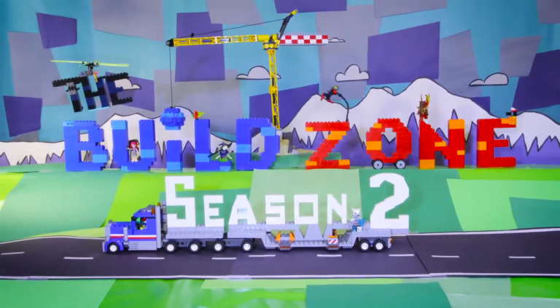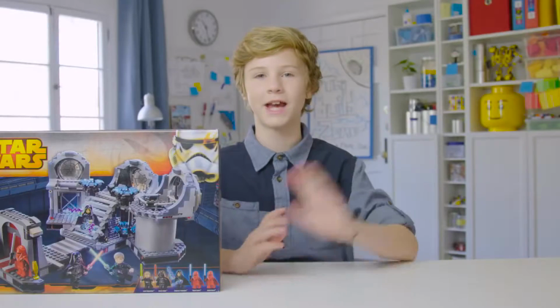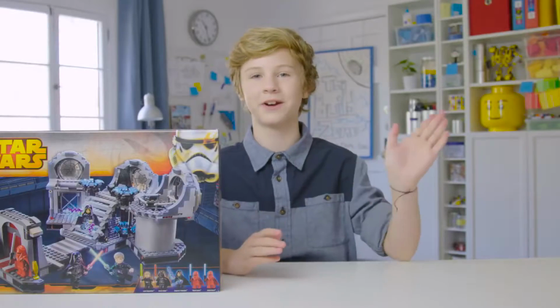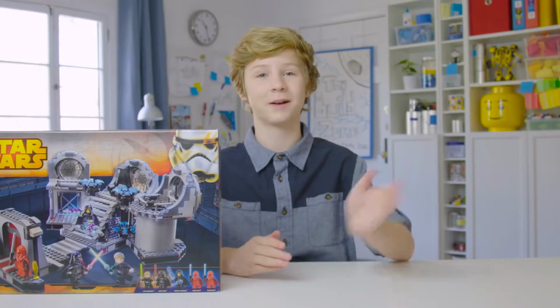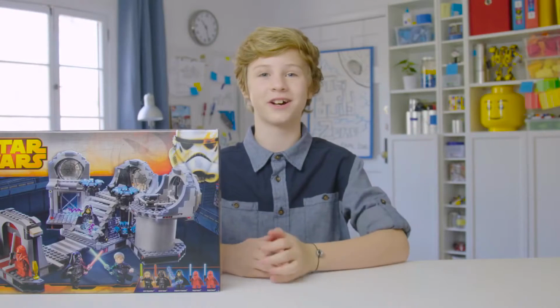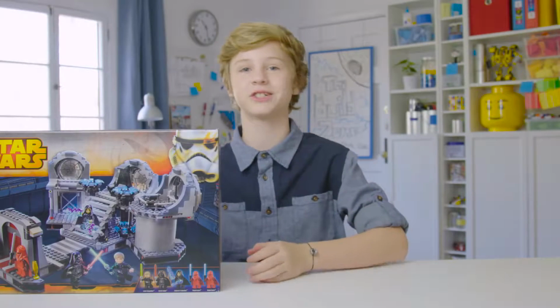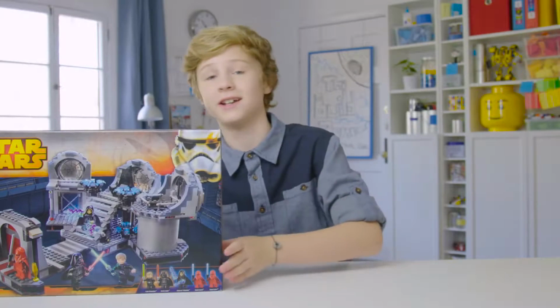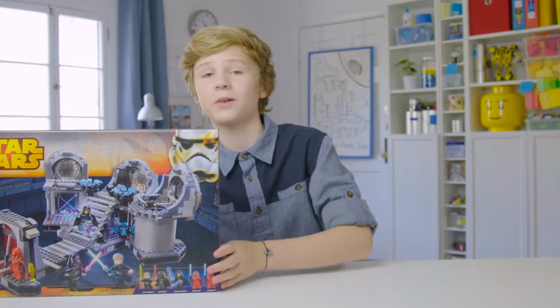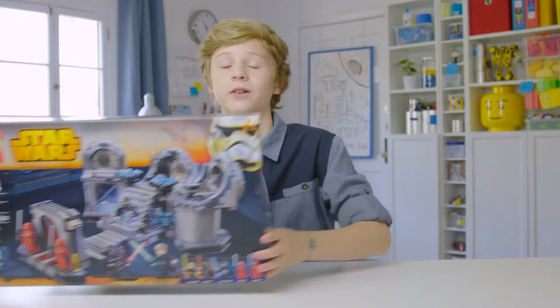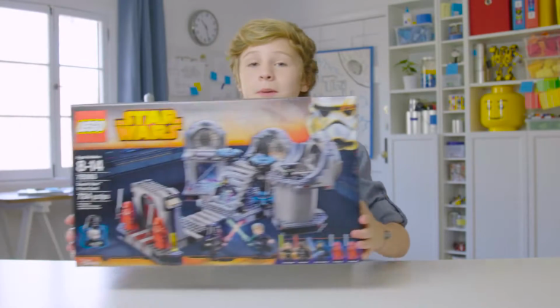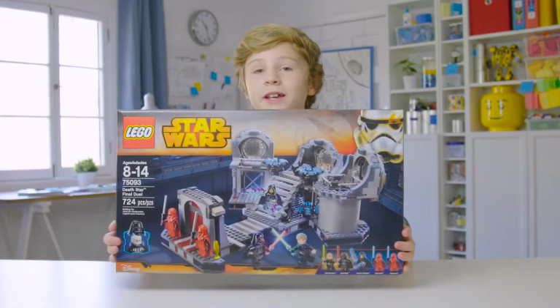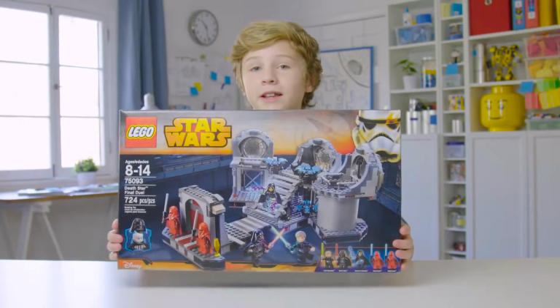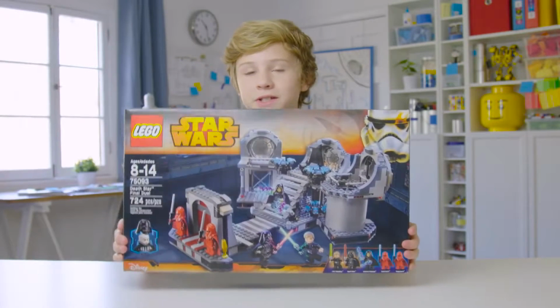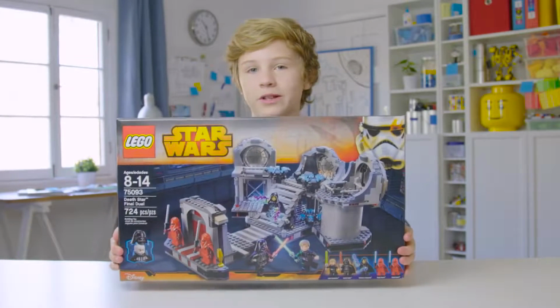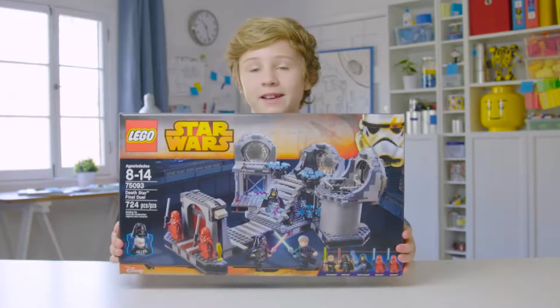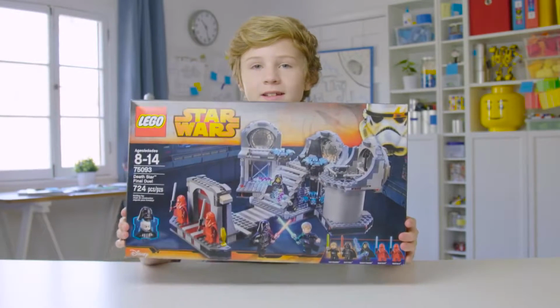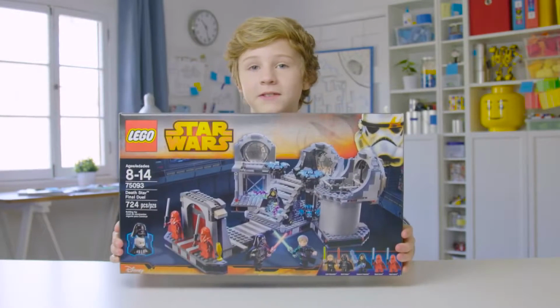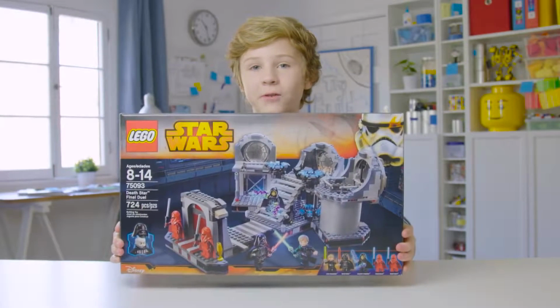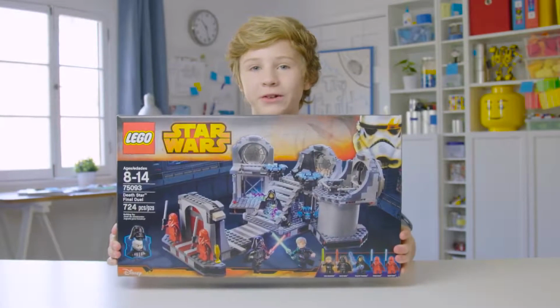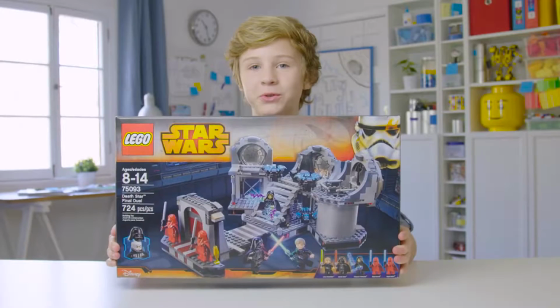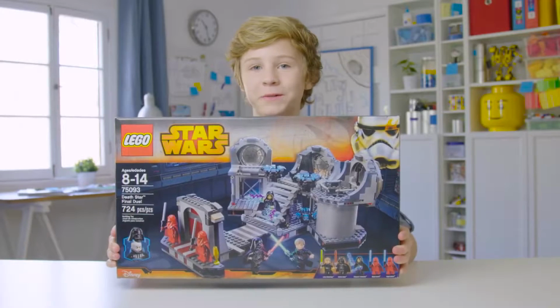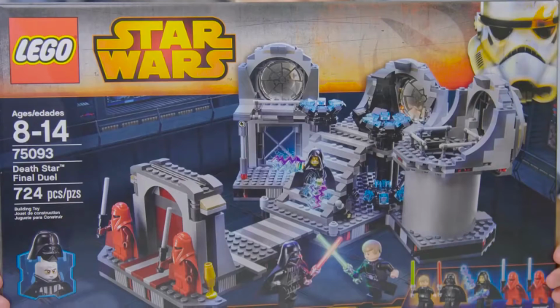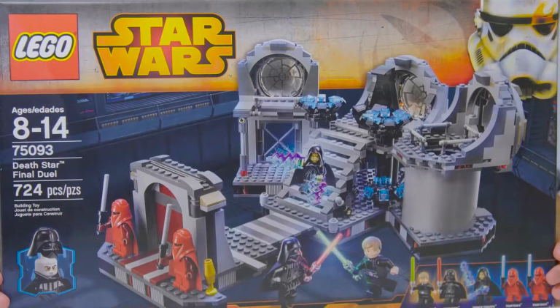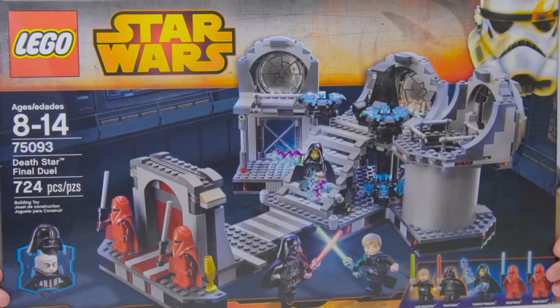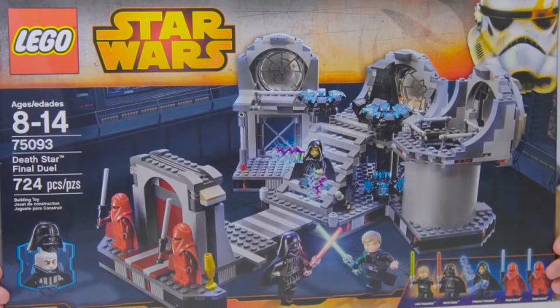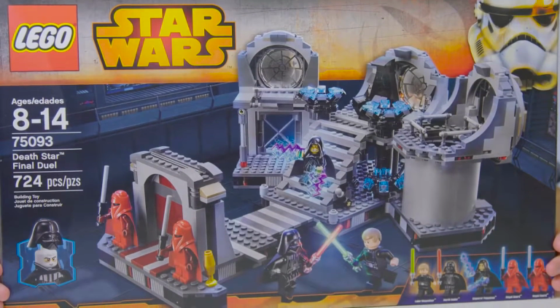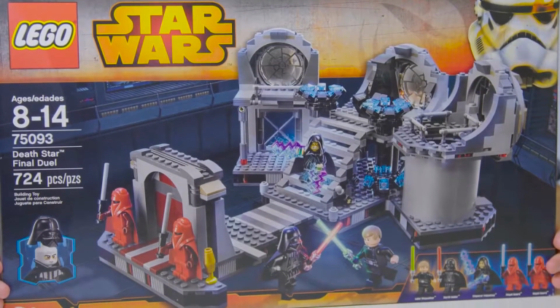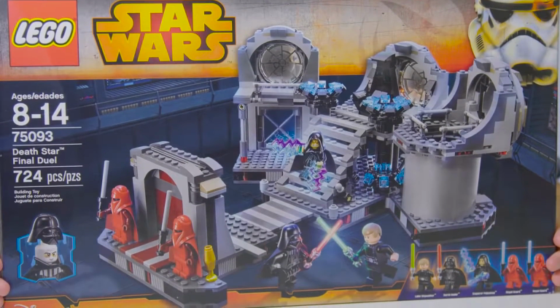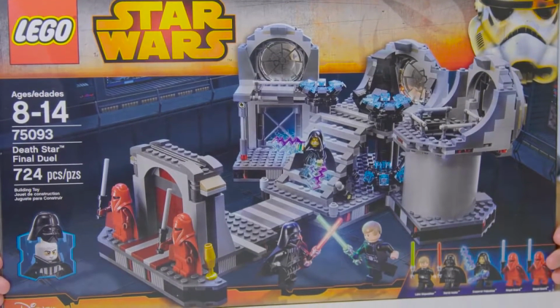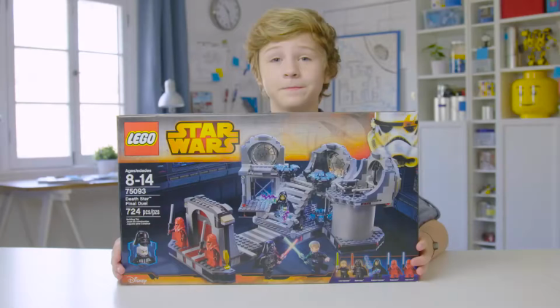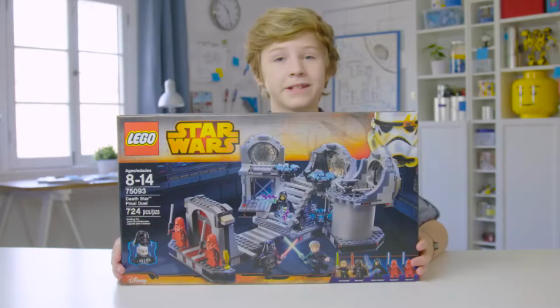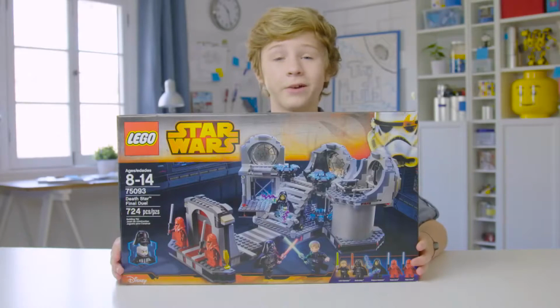Hey everybody! I'm Josh. Today we're going to be building a LEGO Star Wars set Death Star Final Duel. This is set number 75093. Let's get going!